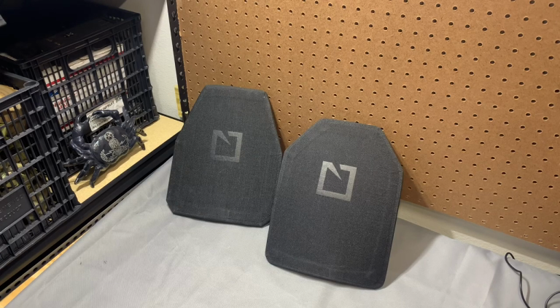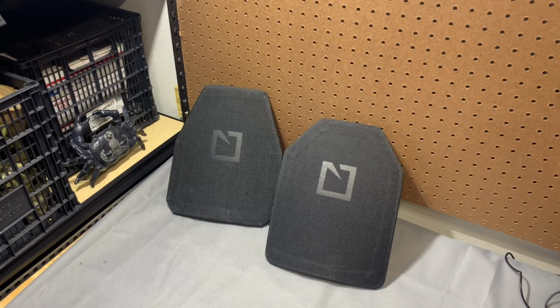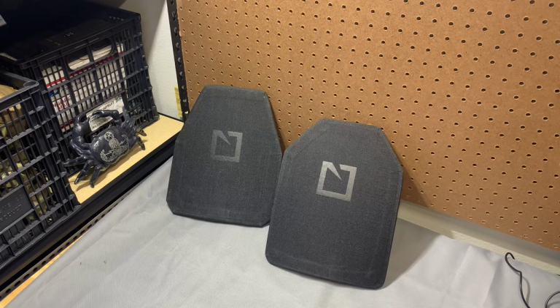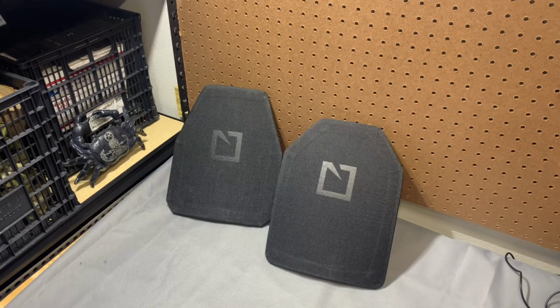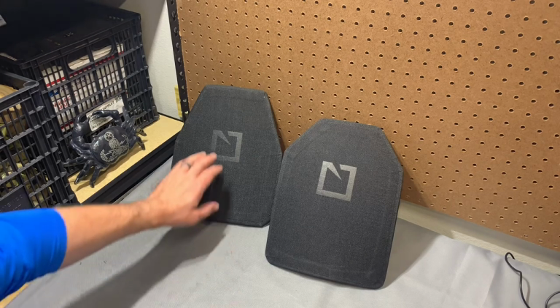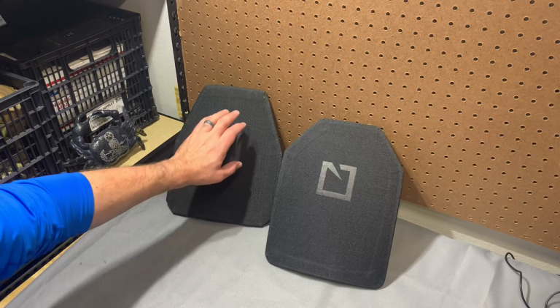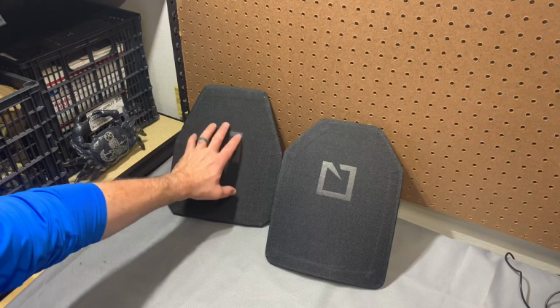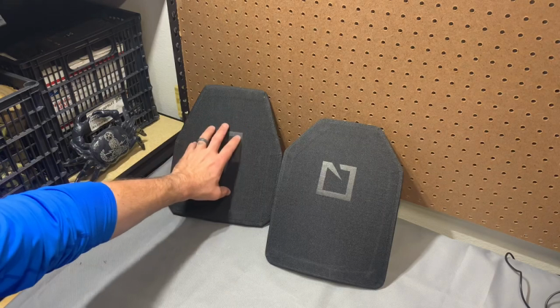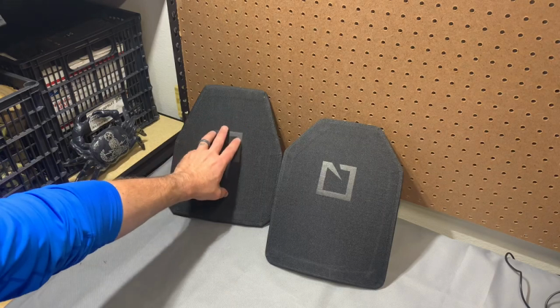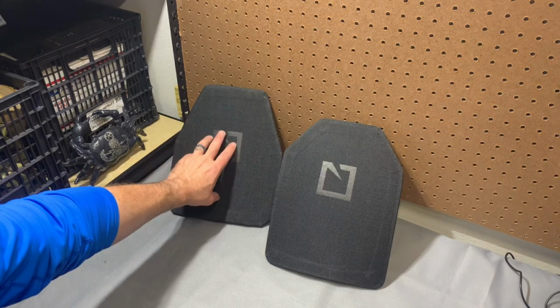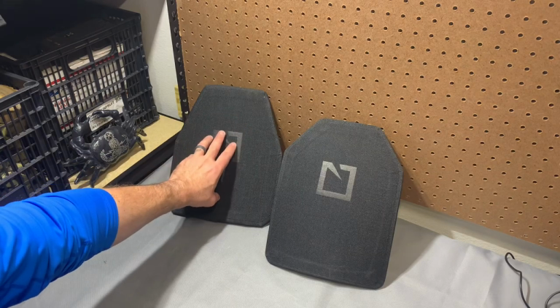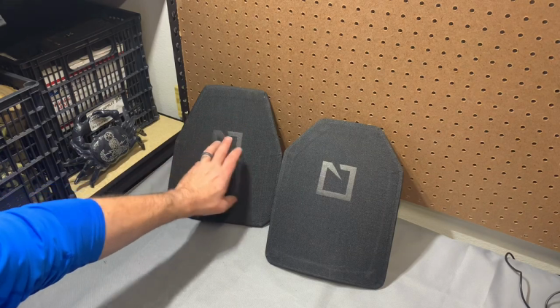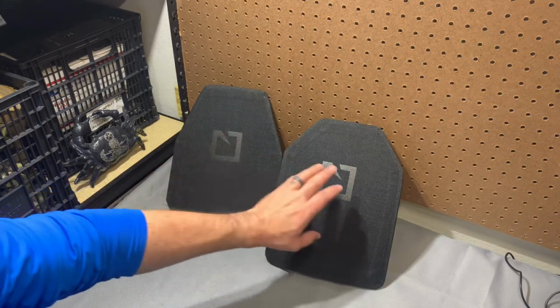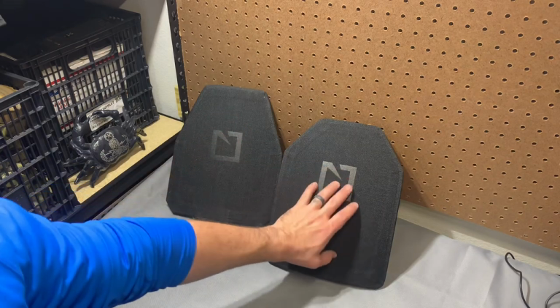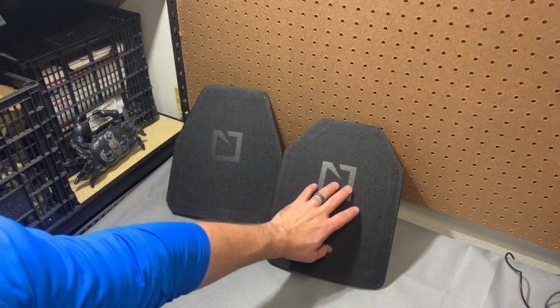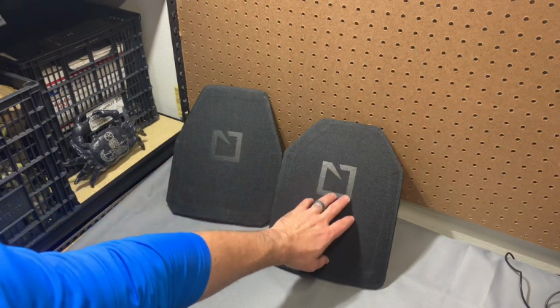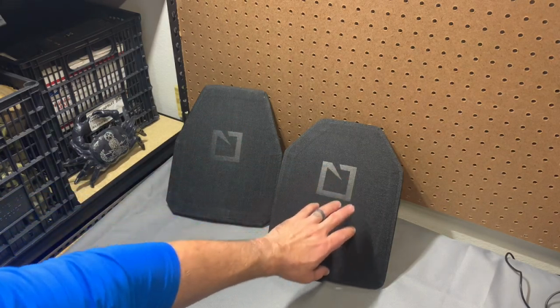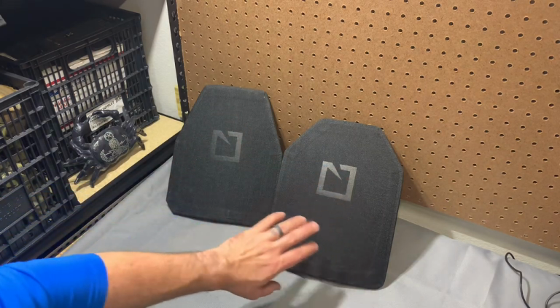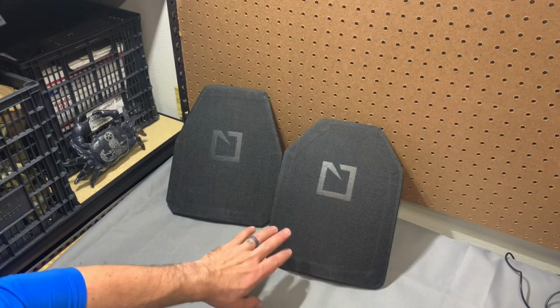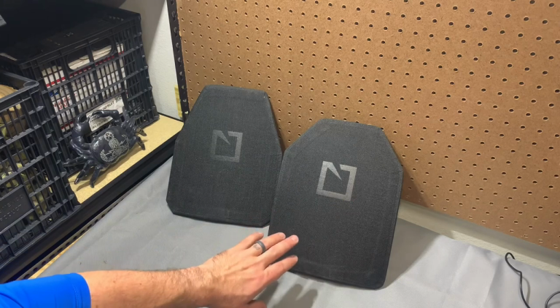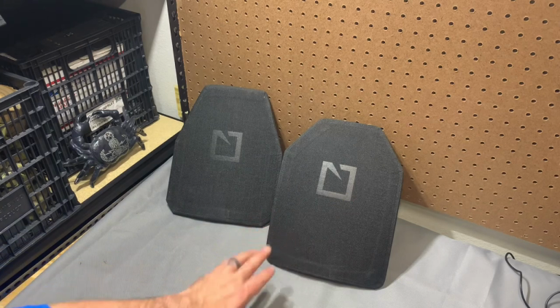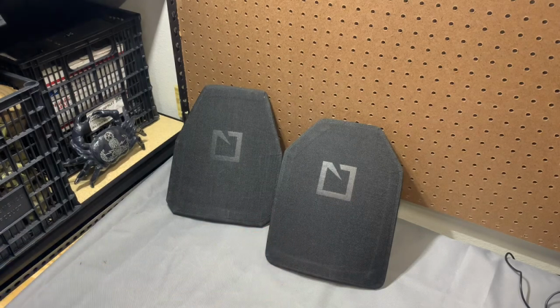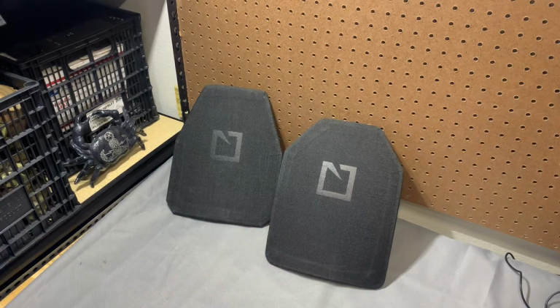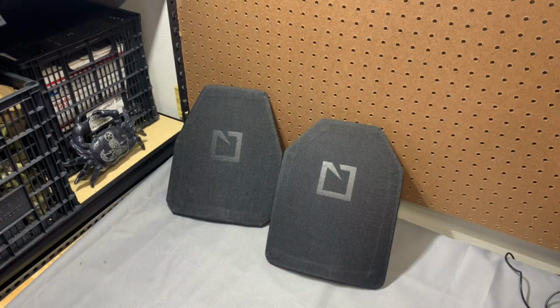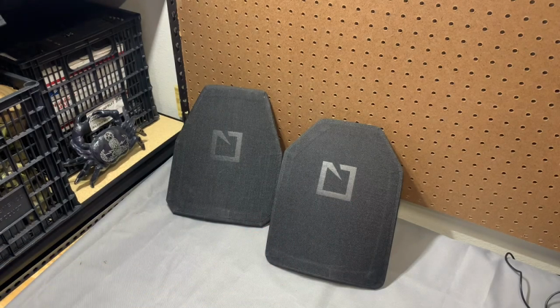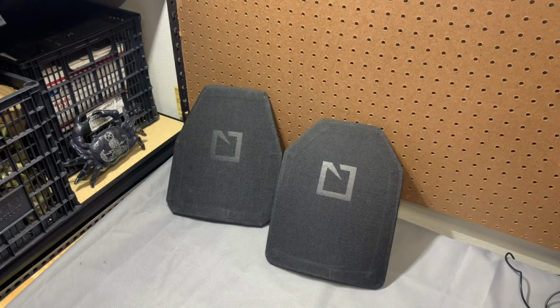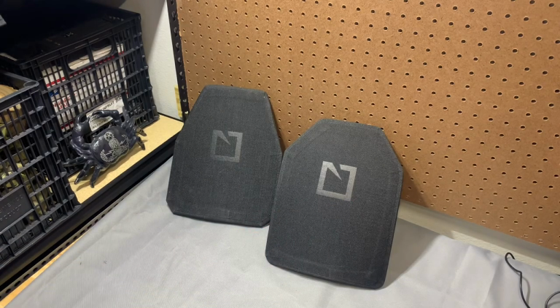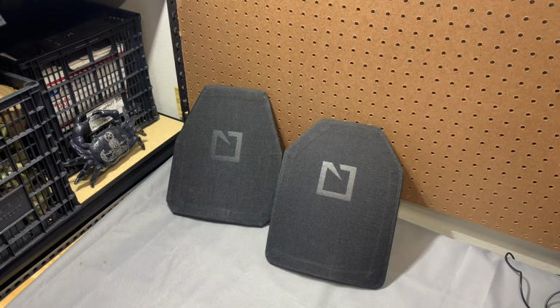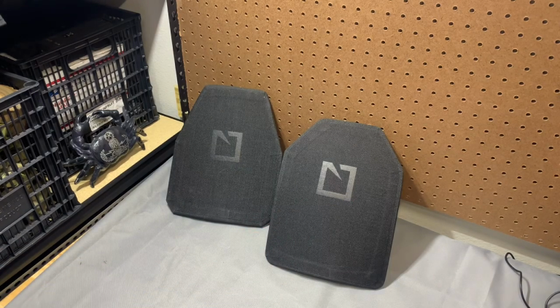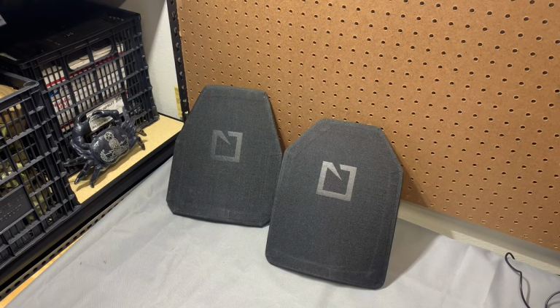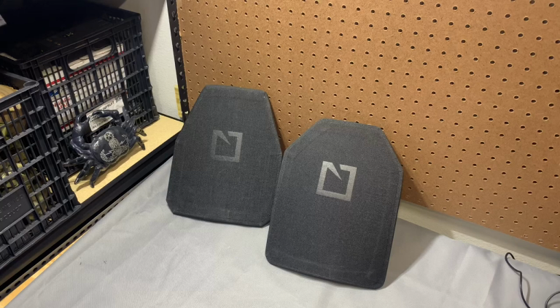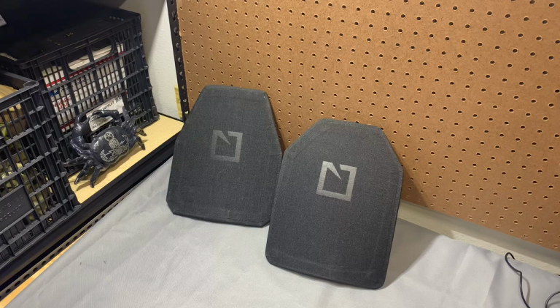Generally speaking, a large swimmer cut and a medium SAPI are interchangeable. I'm not saying that across the board because some vests are weird, but that's generally the rule of thumb.